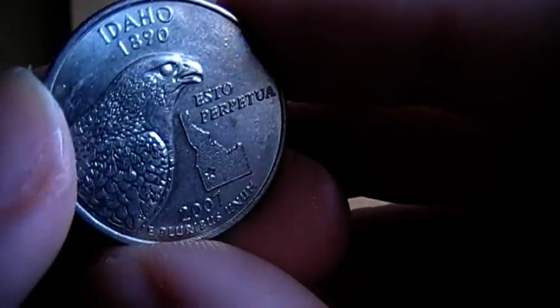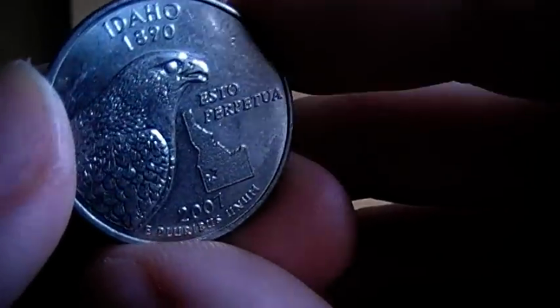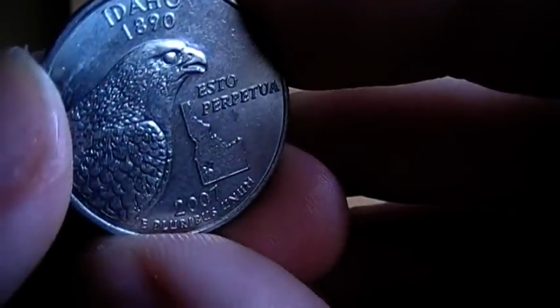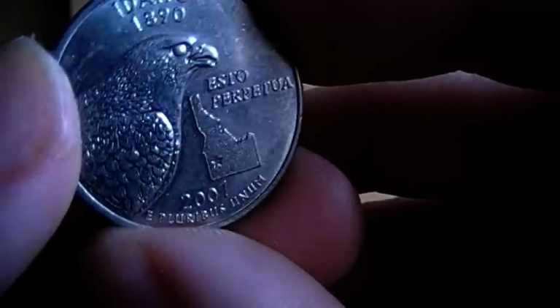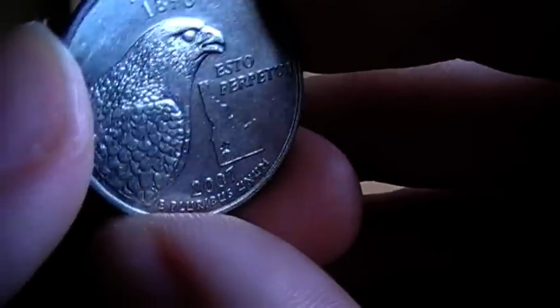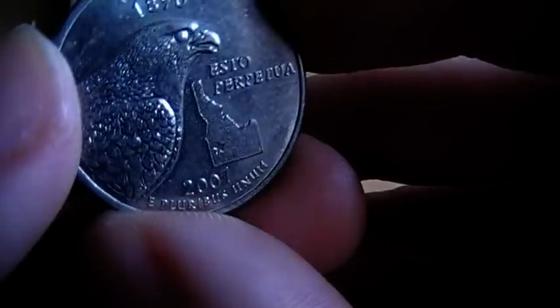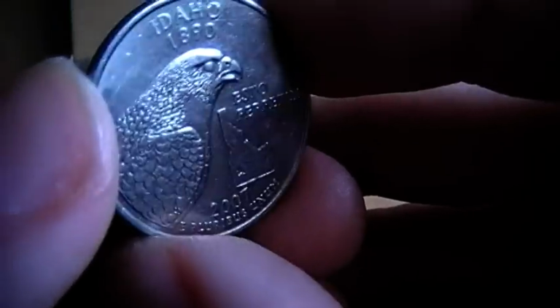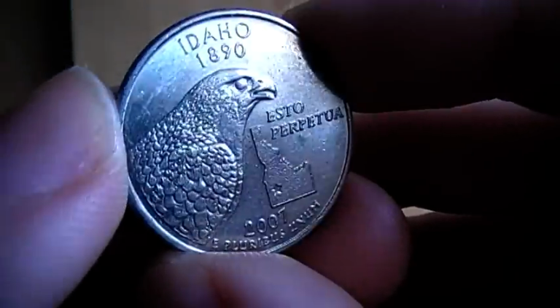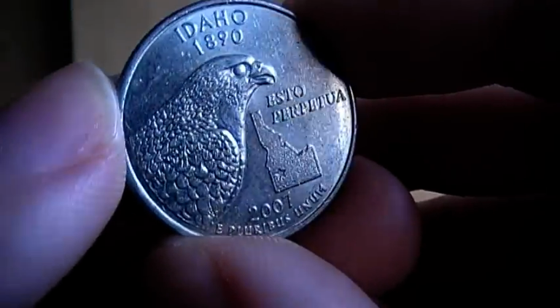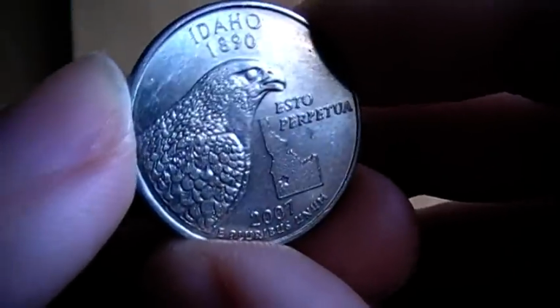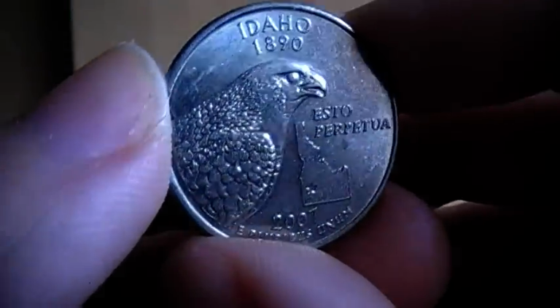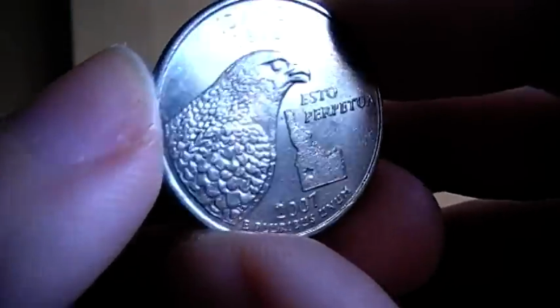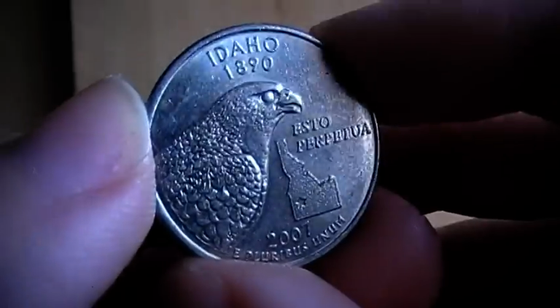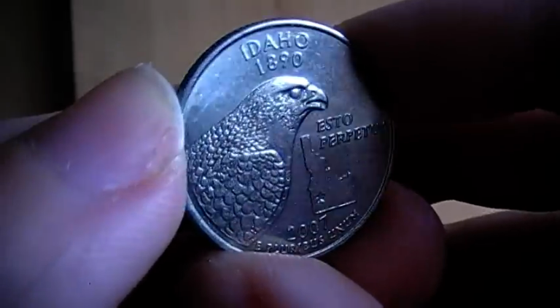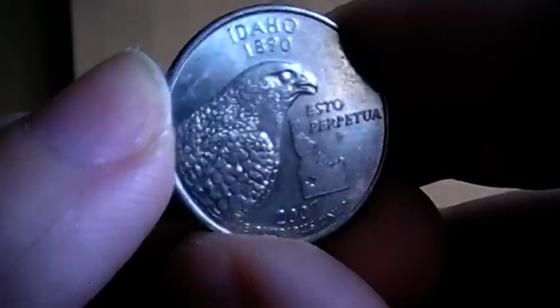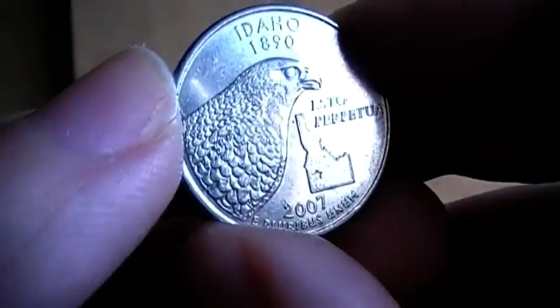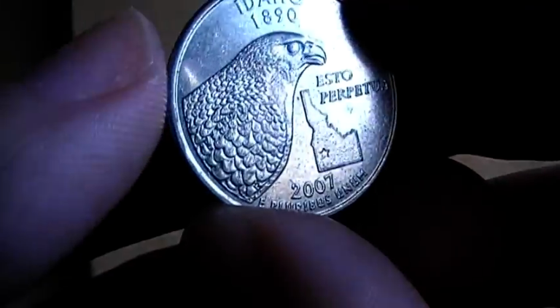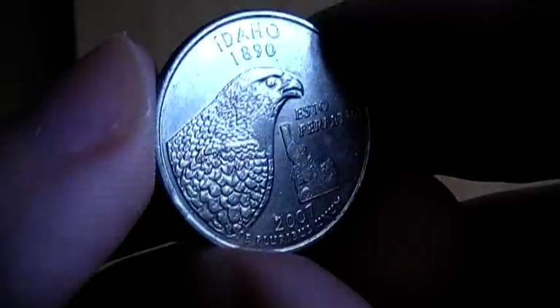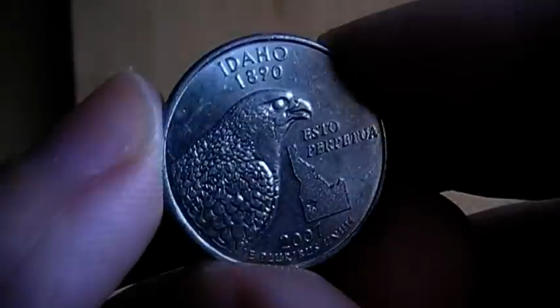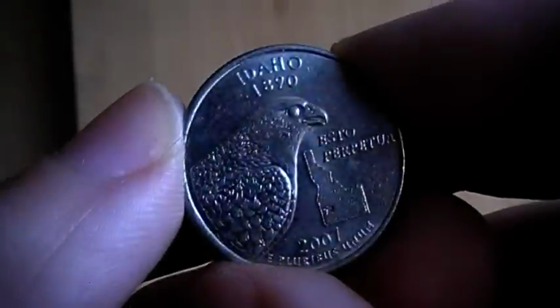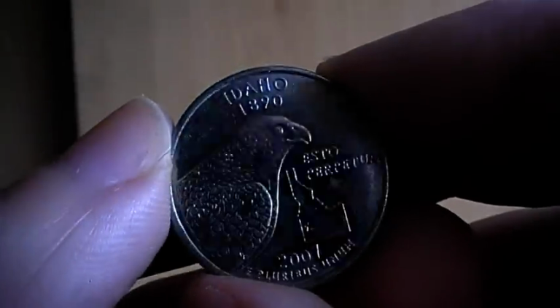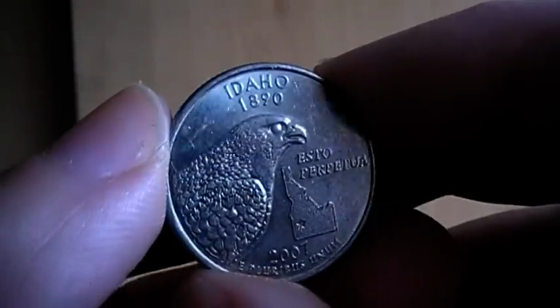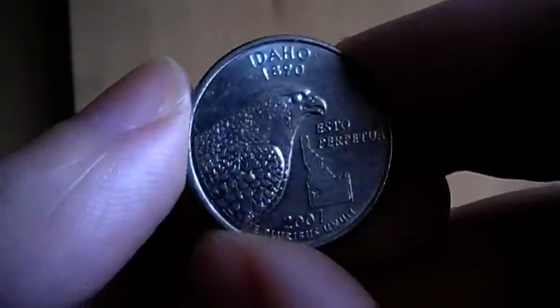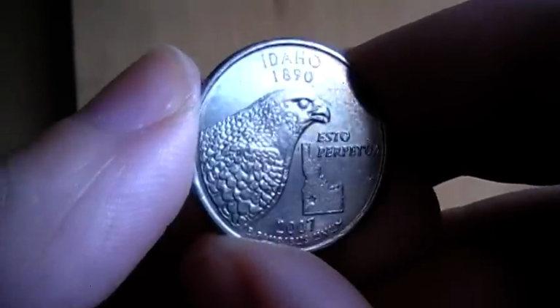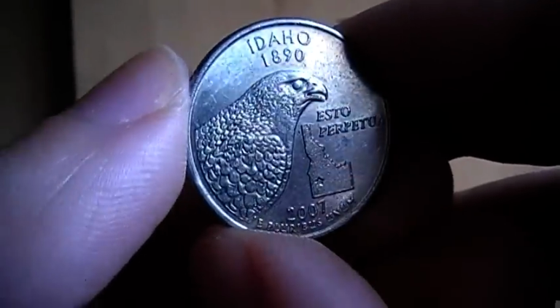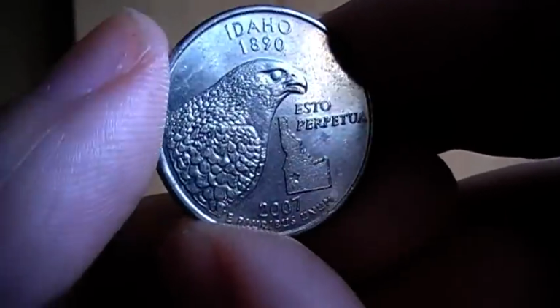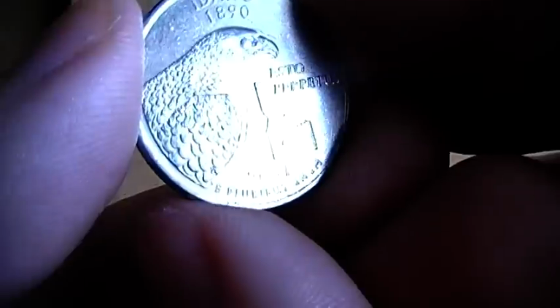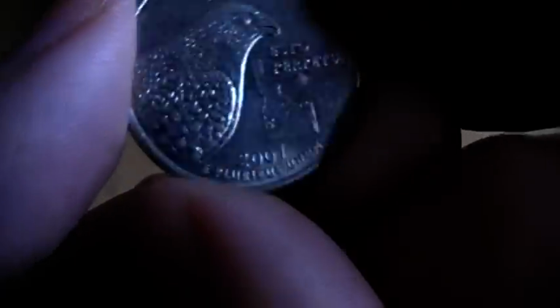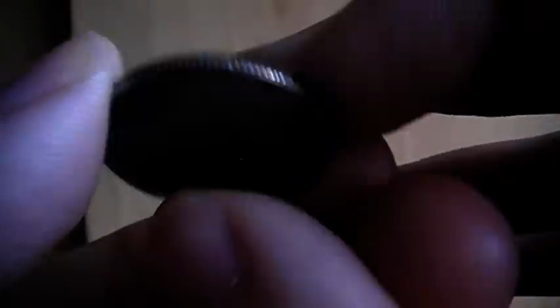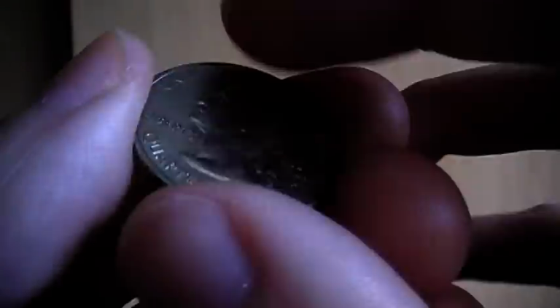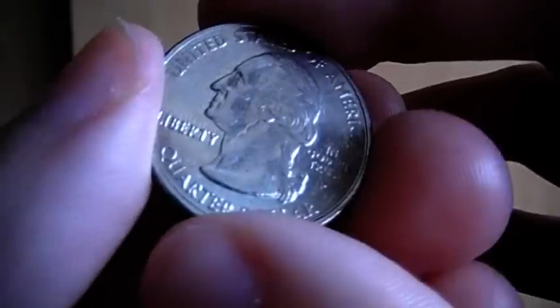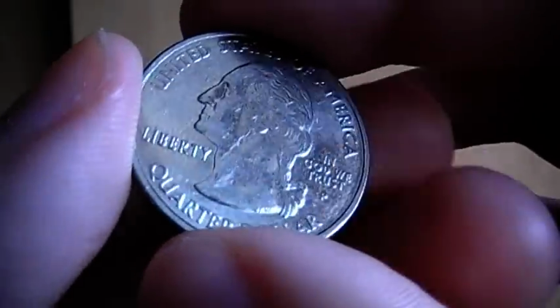And then we have what I presume is an eagle or some kind of bird, which is probably the state bird of Idaho.